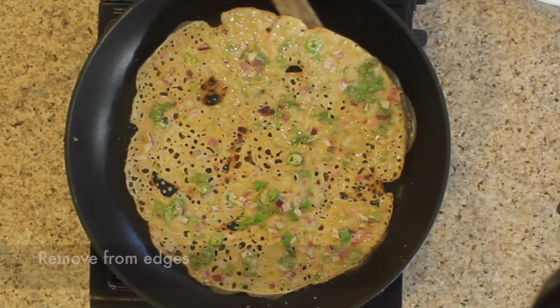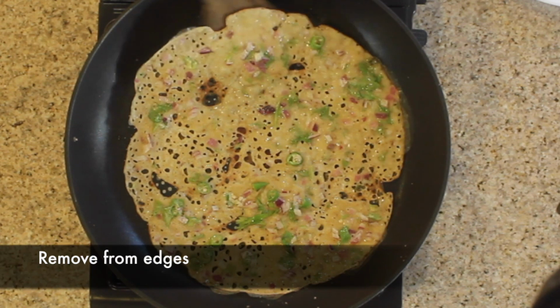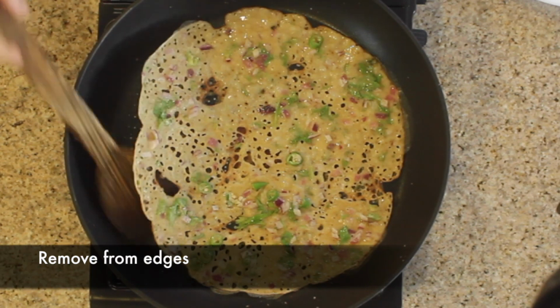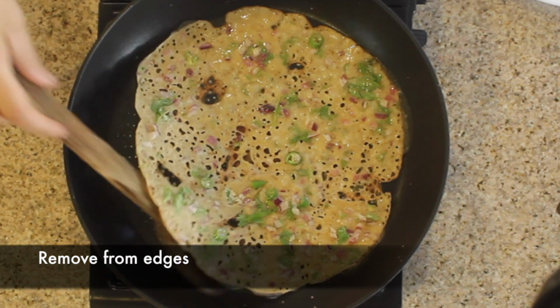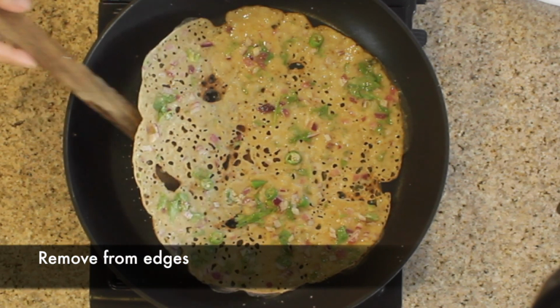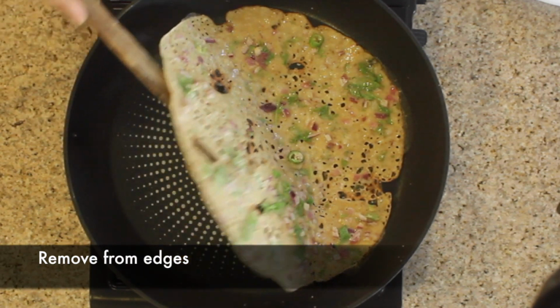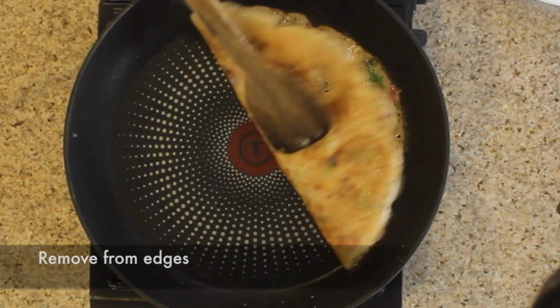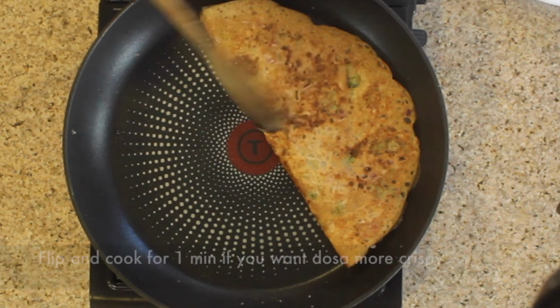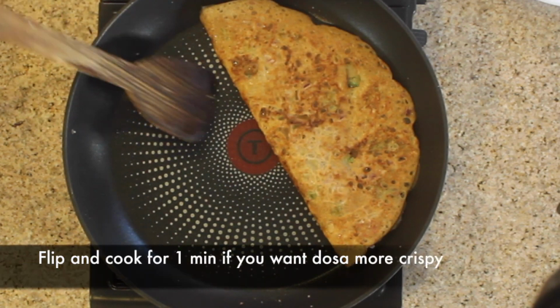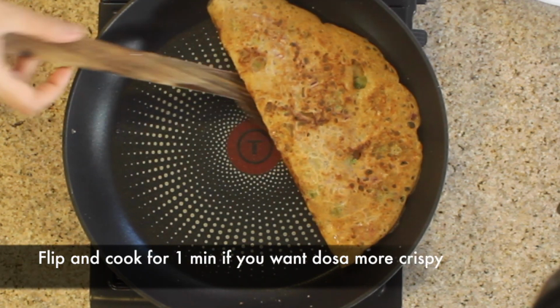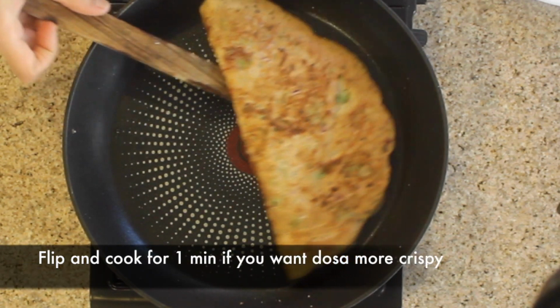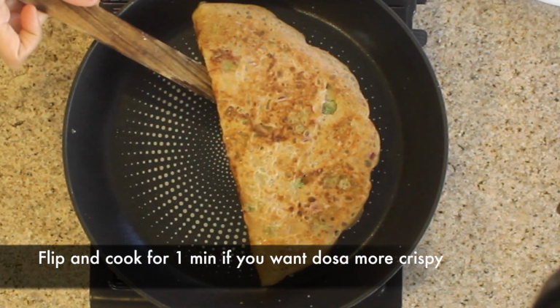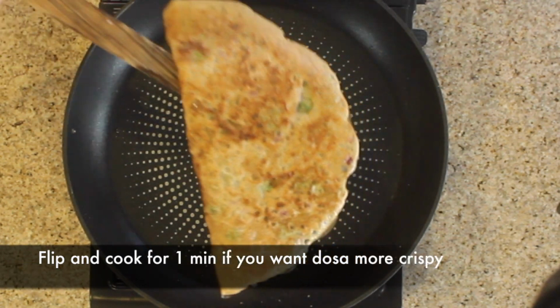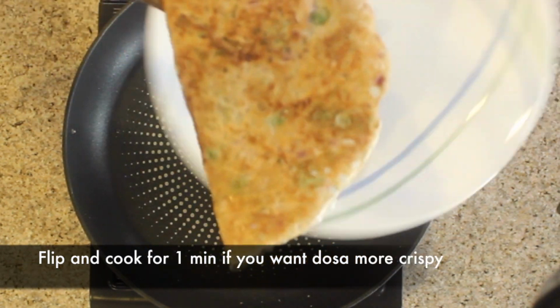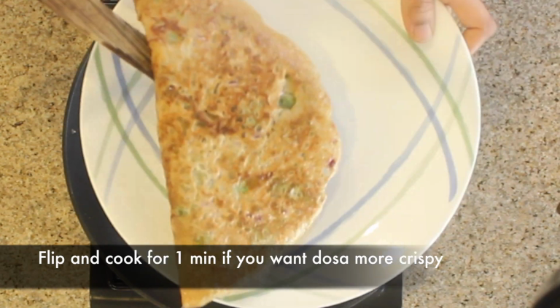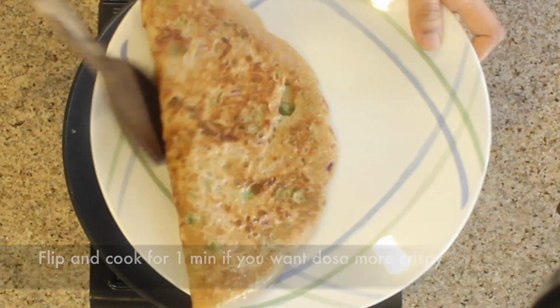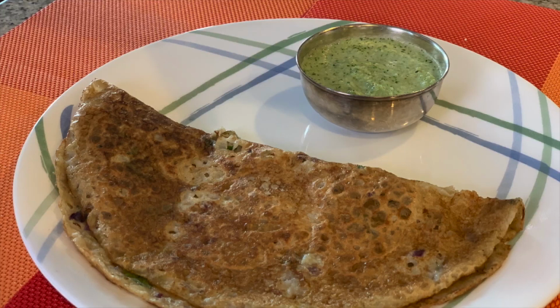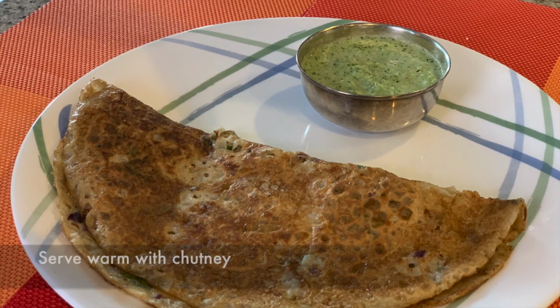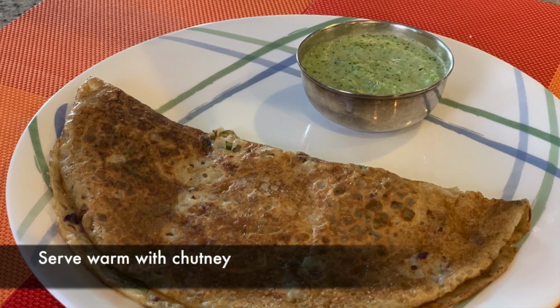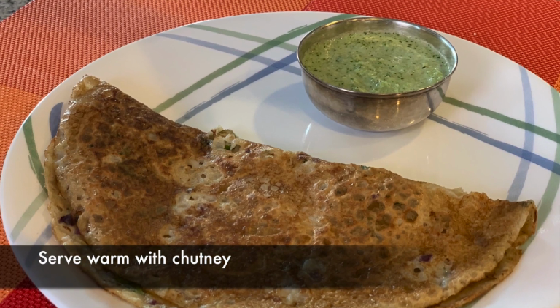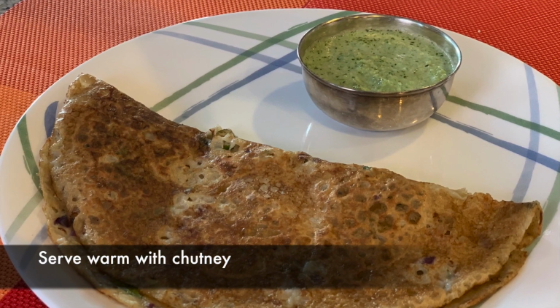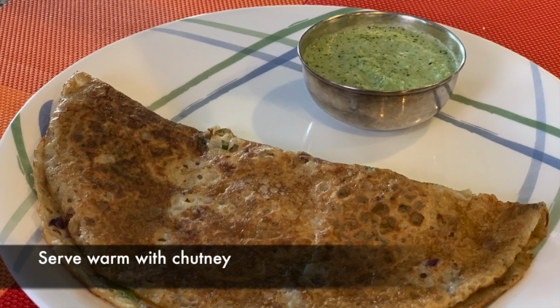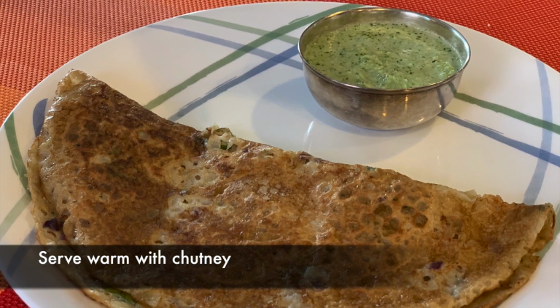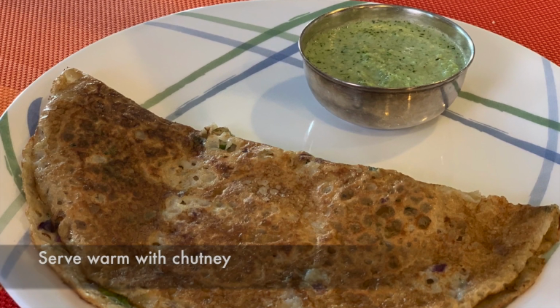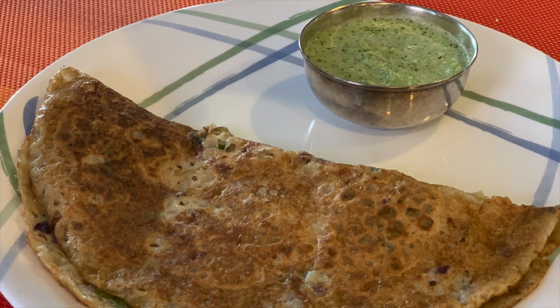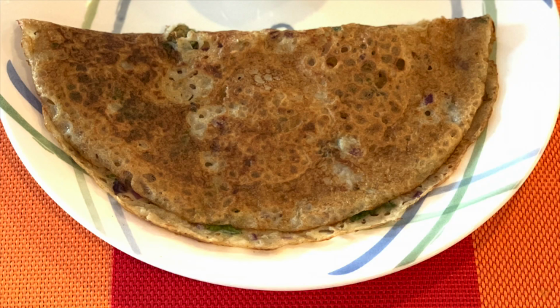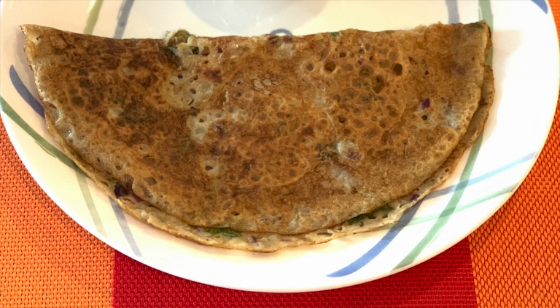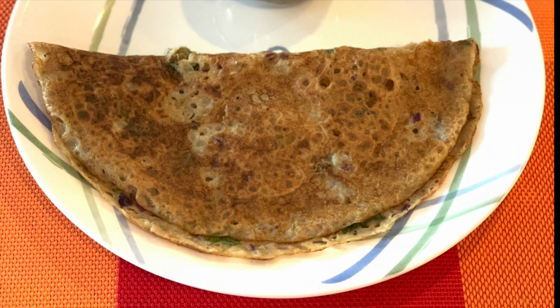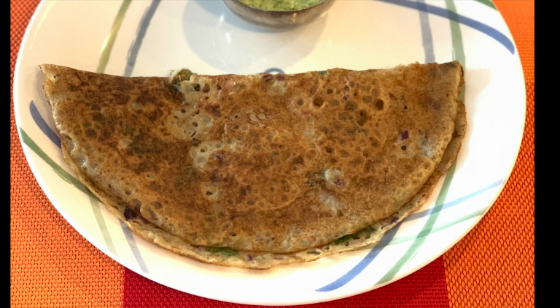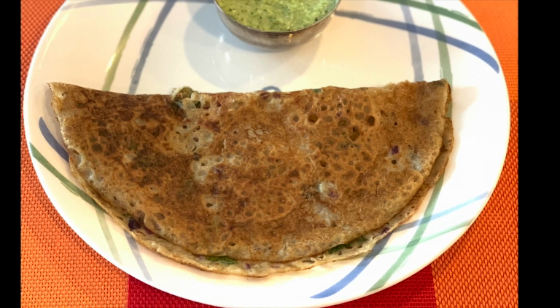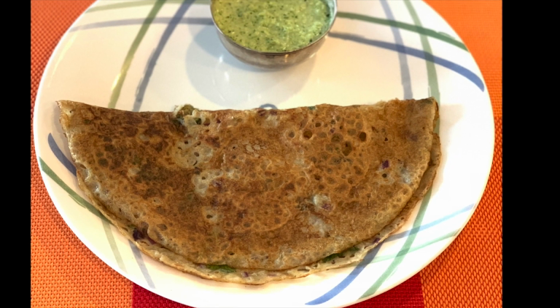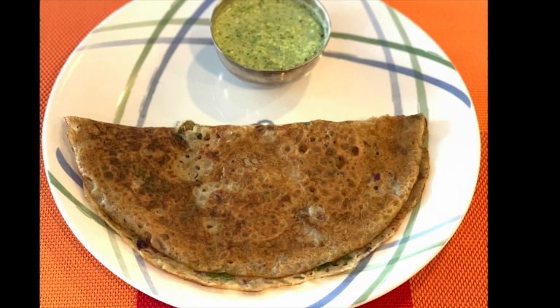Remove from the edges and the dosa is ready to be served. Flip and cook for one more minute if you want it to be more crispy. Serve the dosa warm with coconut chutney. I hope you like this recipe — thanks for watching!